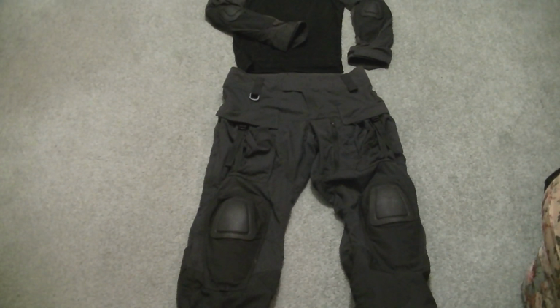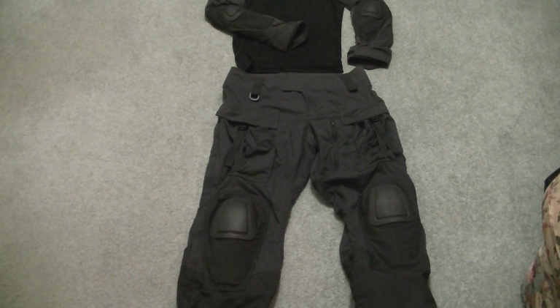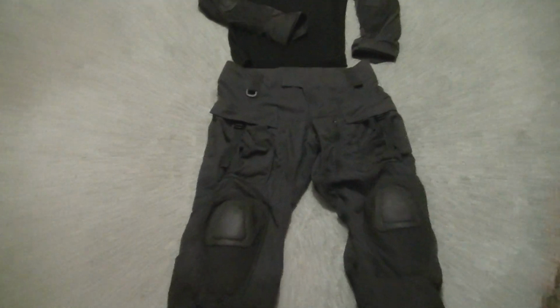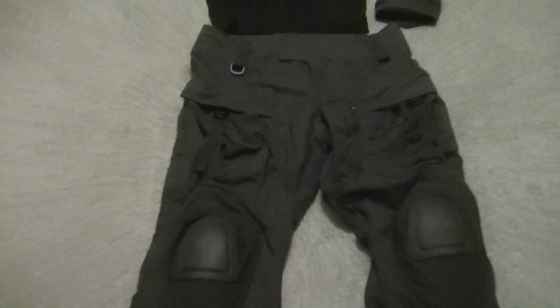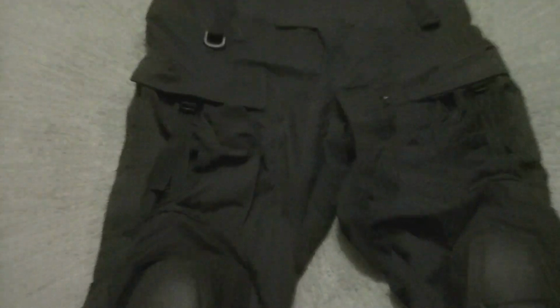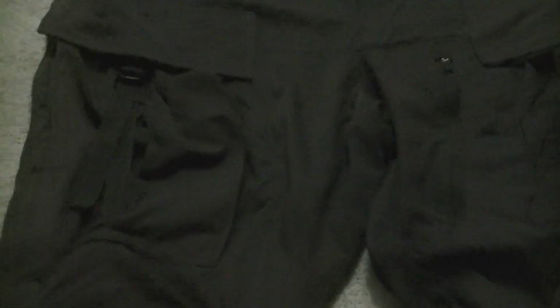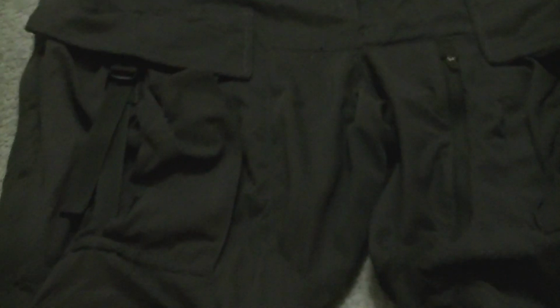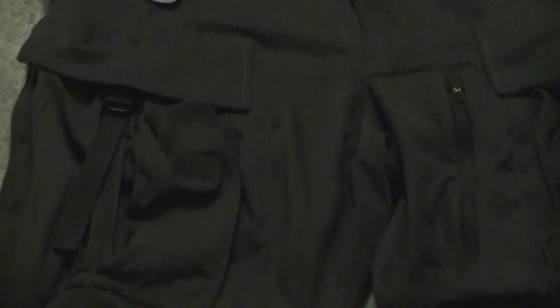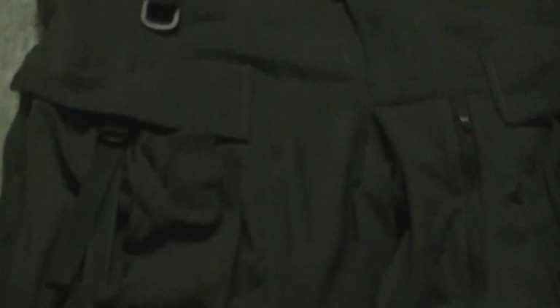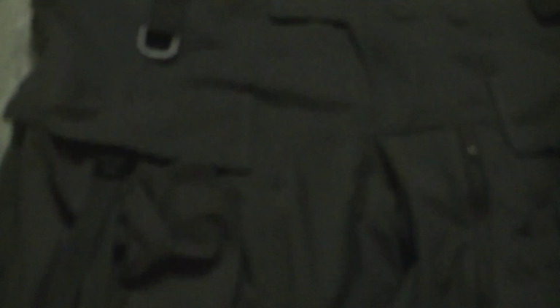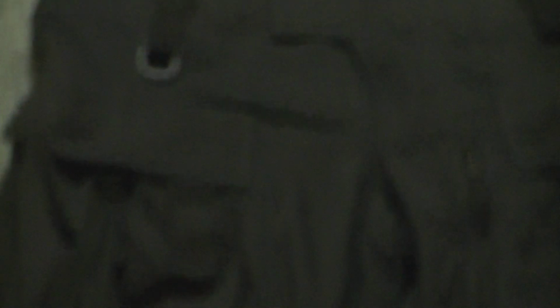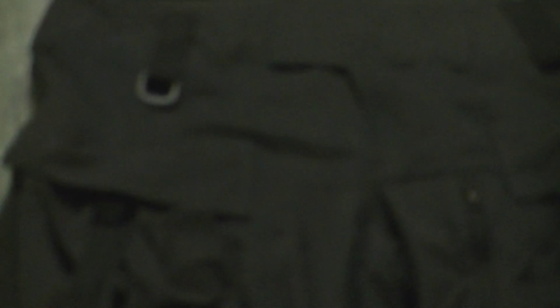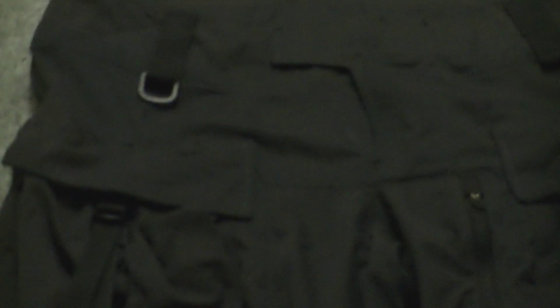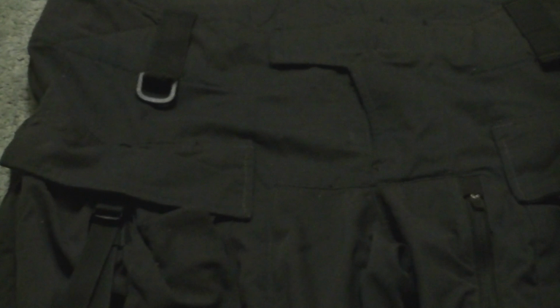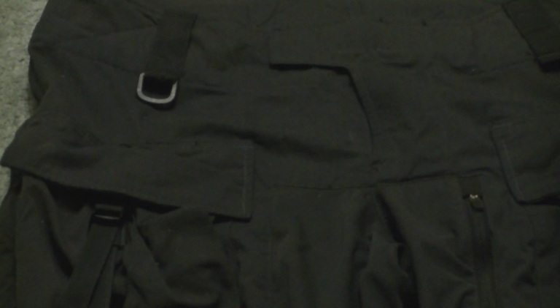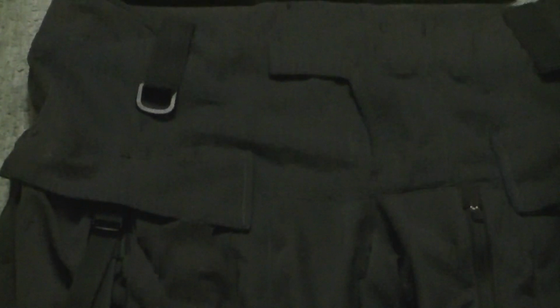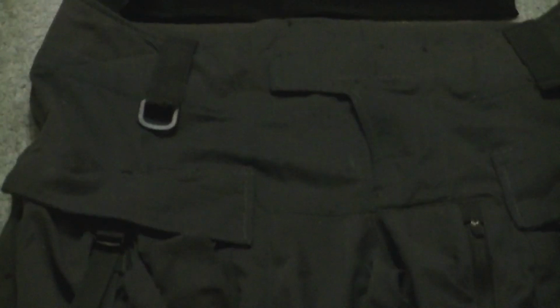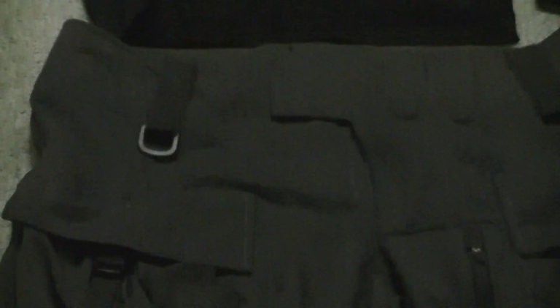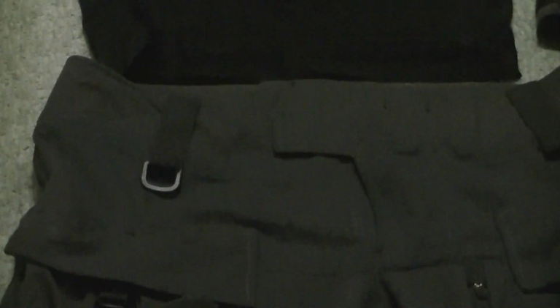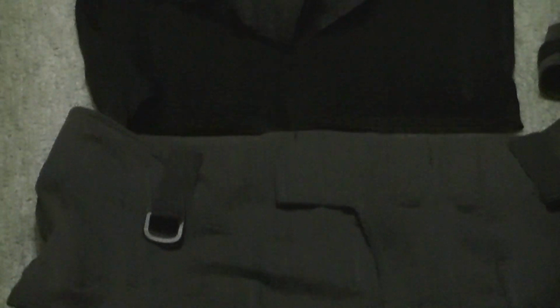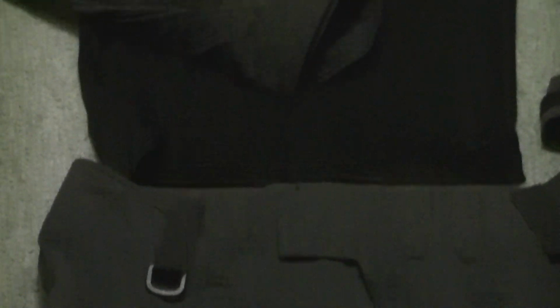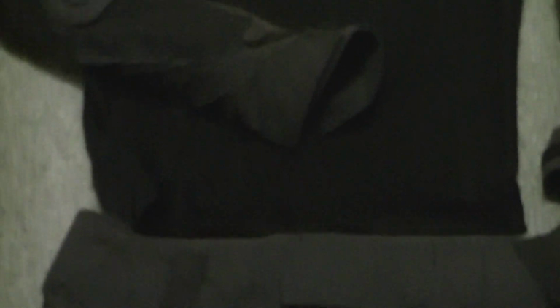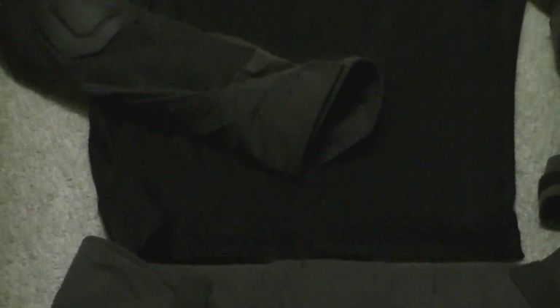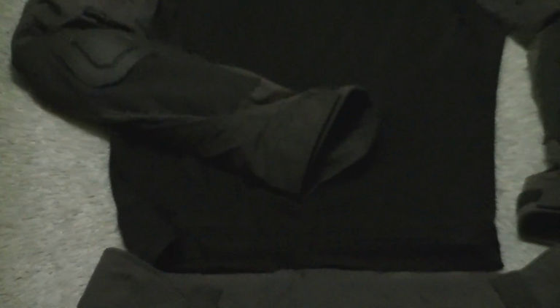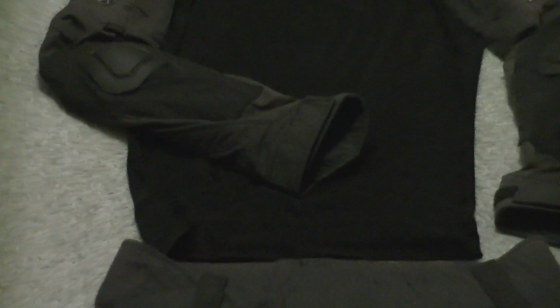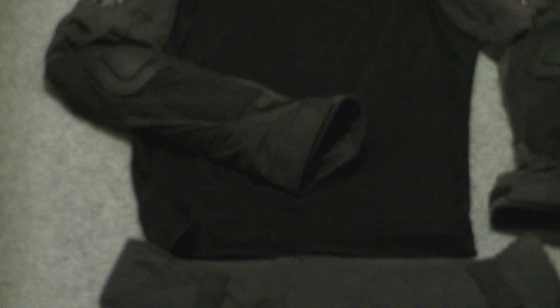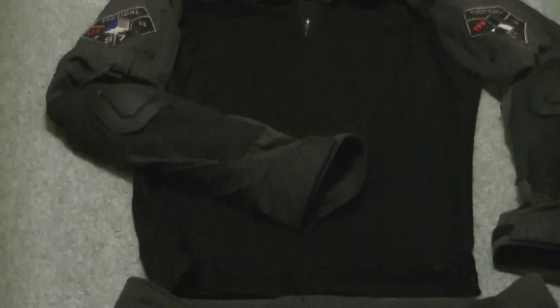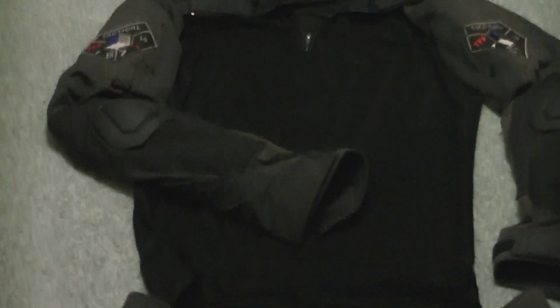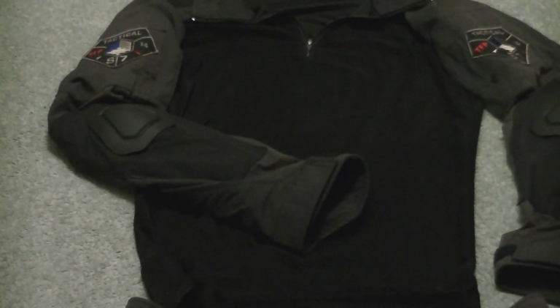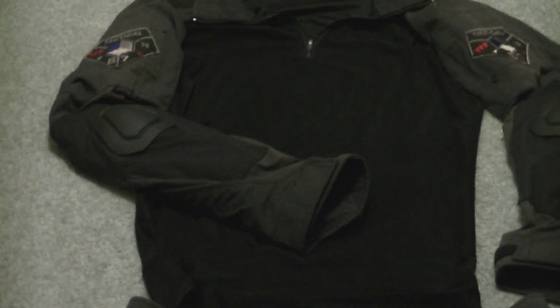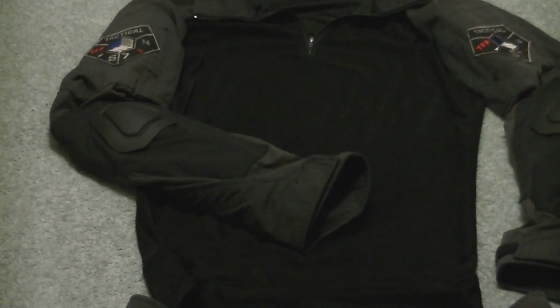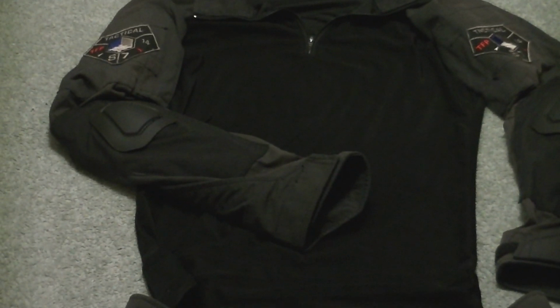Now we'll see if we can zoom in and focus. So these are experimental Gen 1 combat pants and combat shirt. The knee pads and air pads are Gen 2.